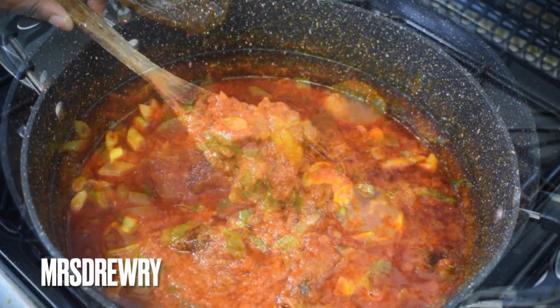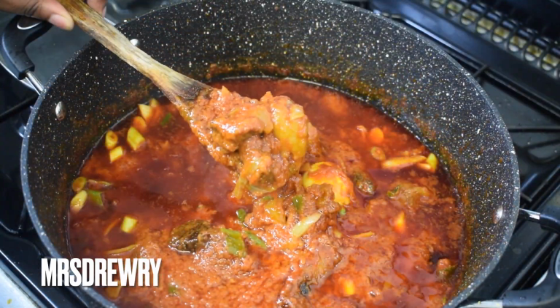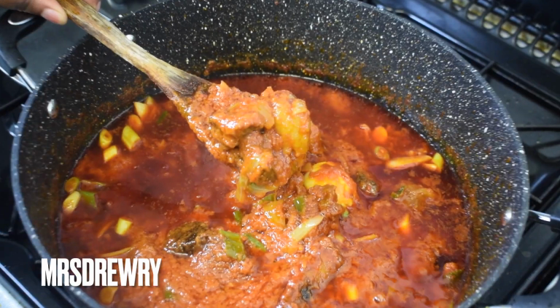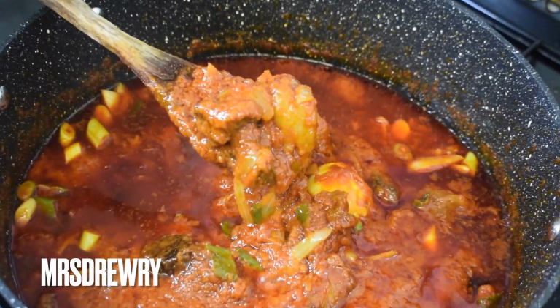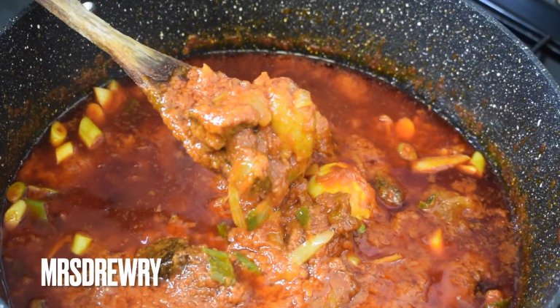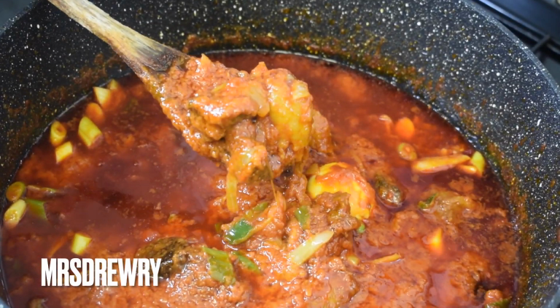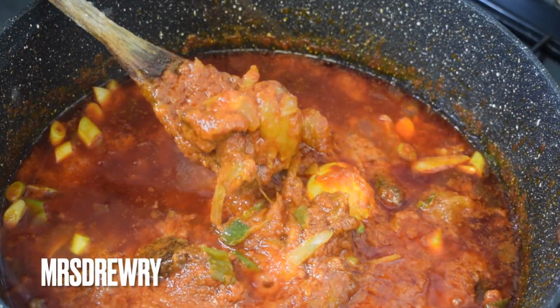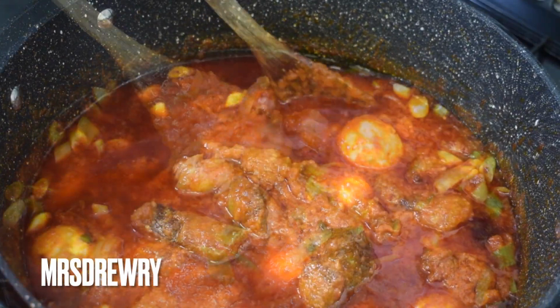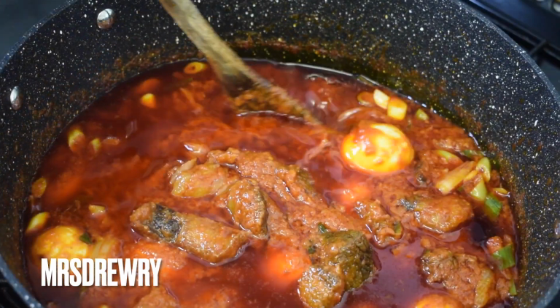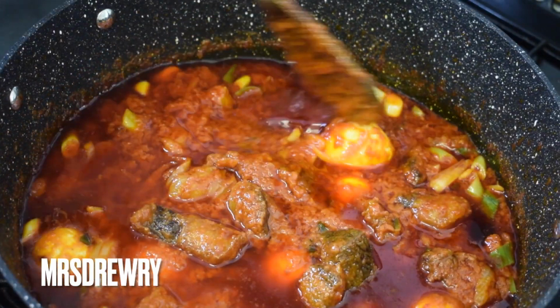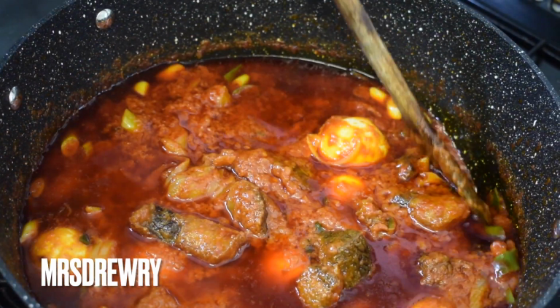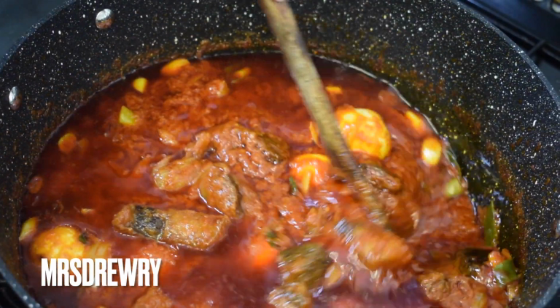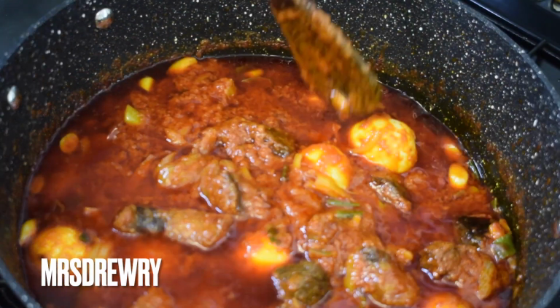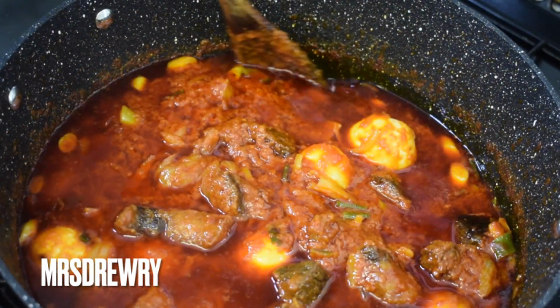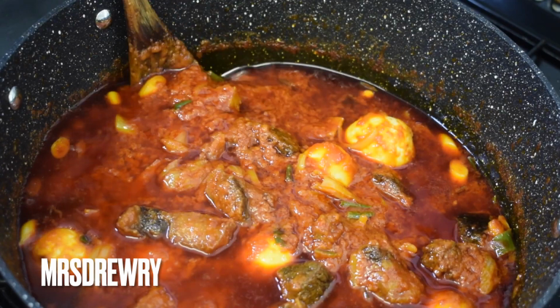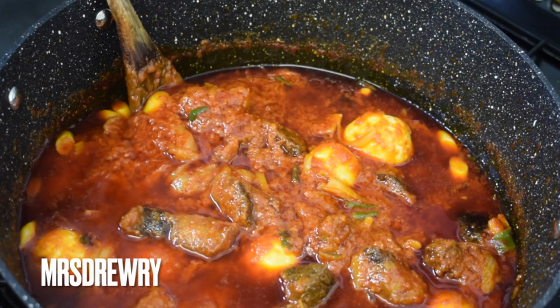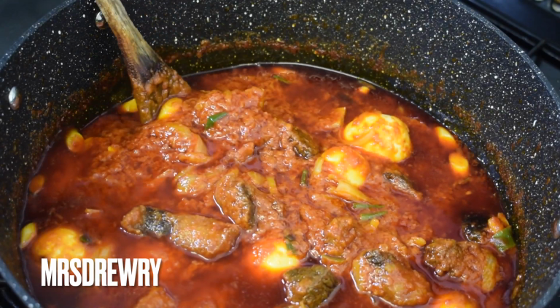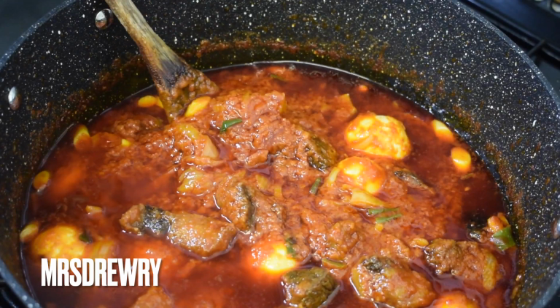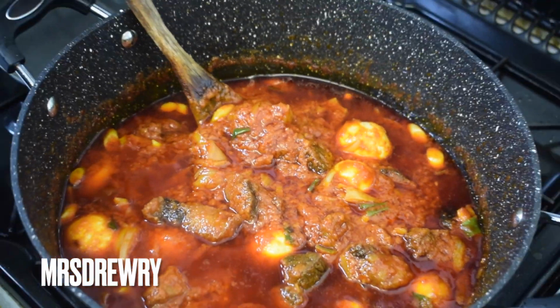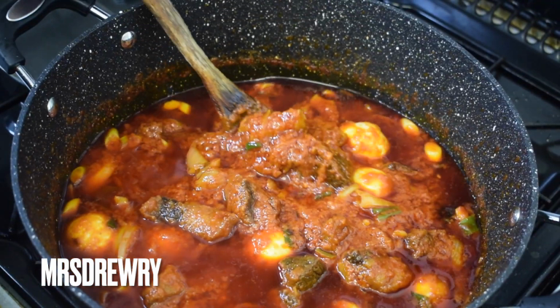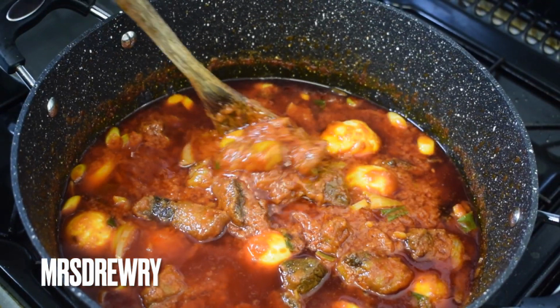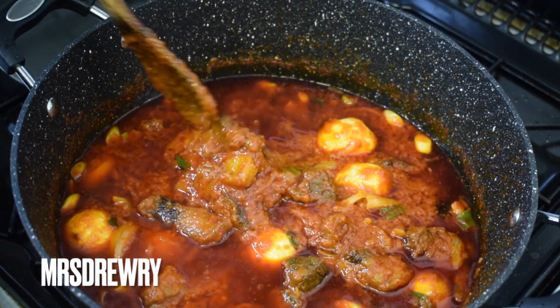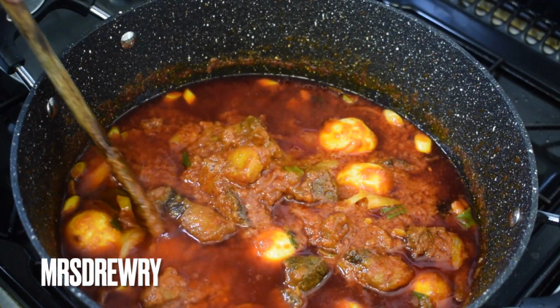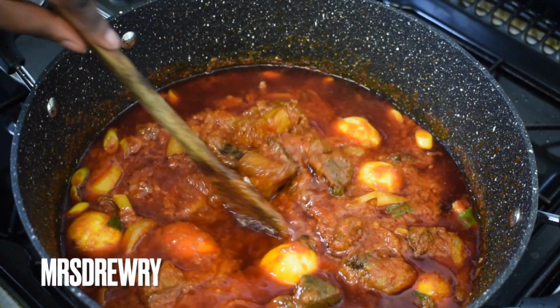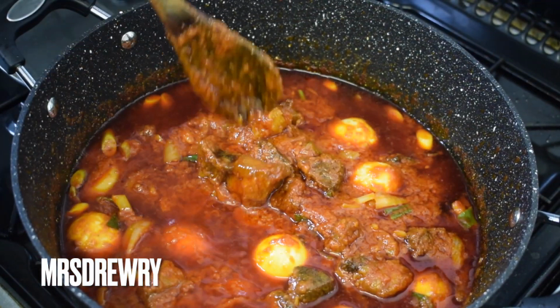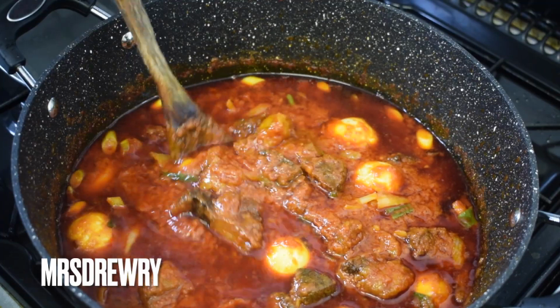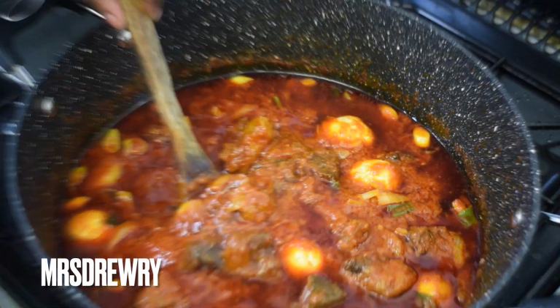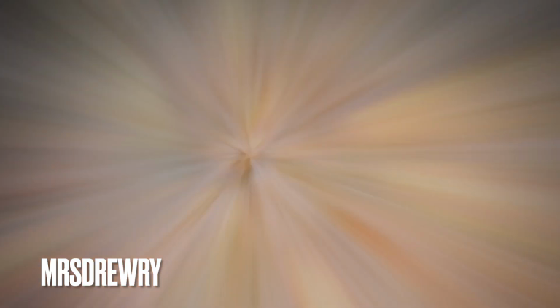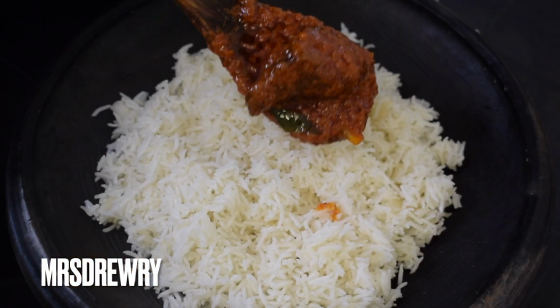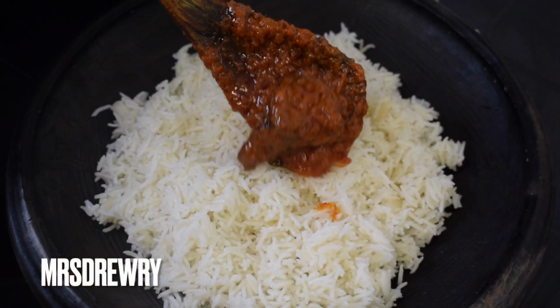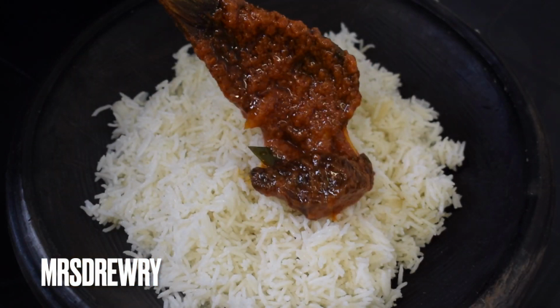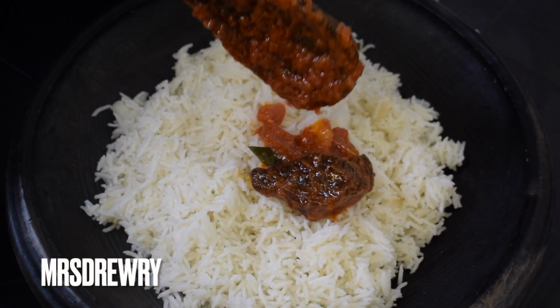Voila! Look at this nice beef stew — your beef stew is ready and I promise you, you are not going to regret it. This is a very very nice stew, no lie!